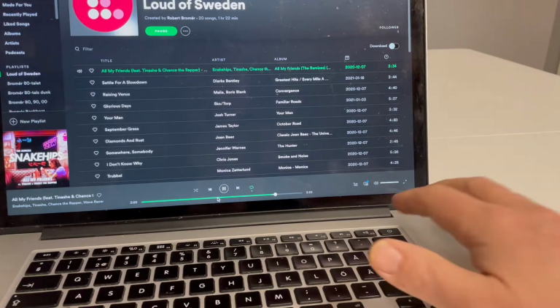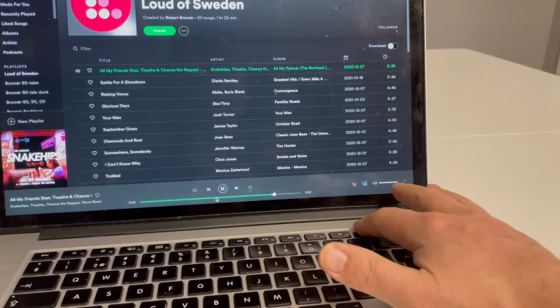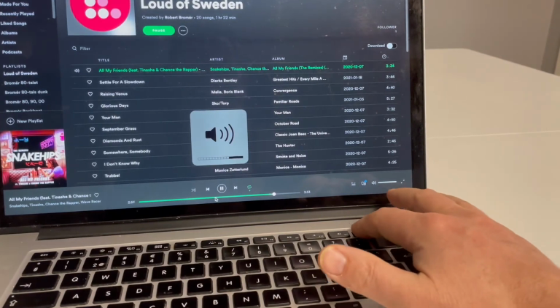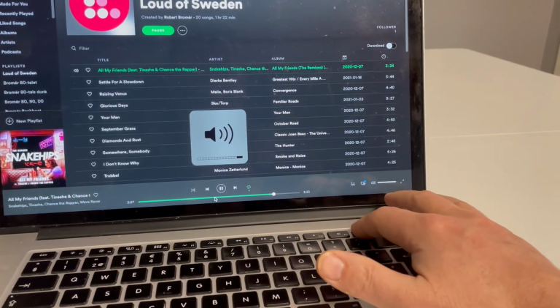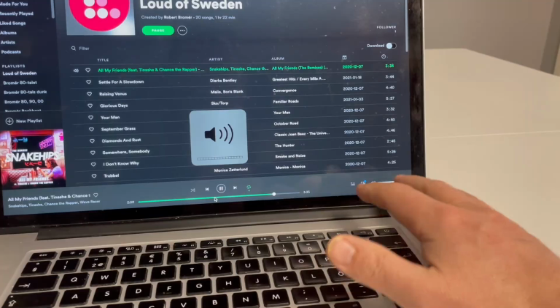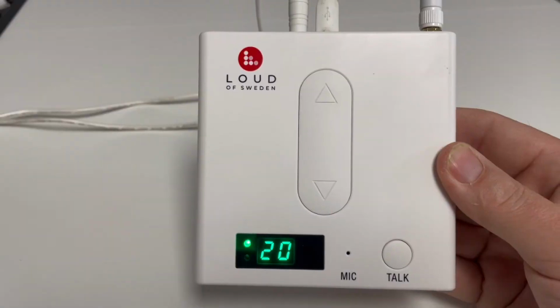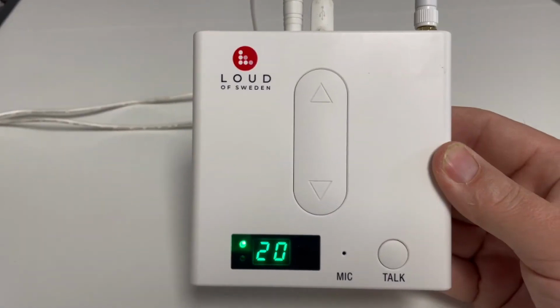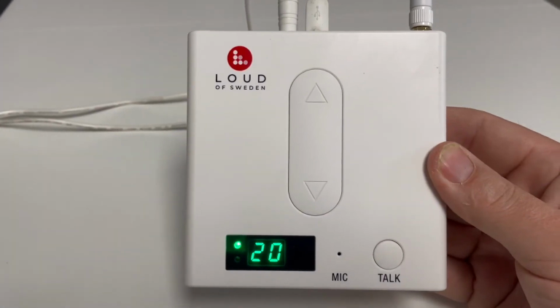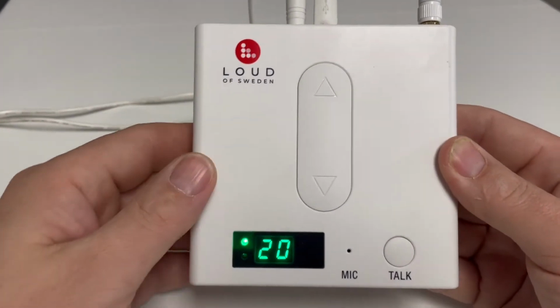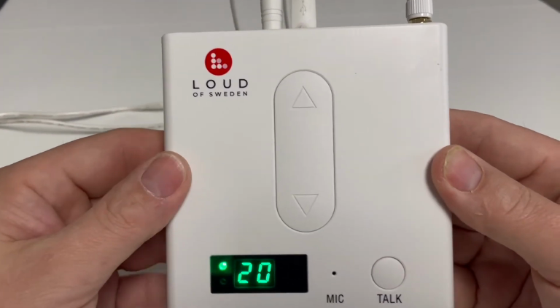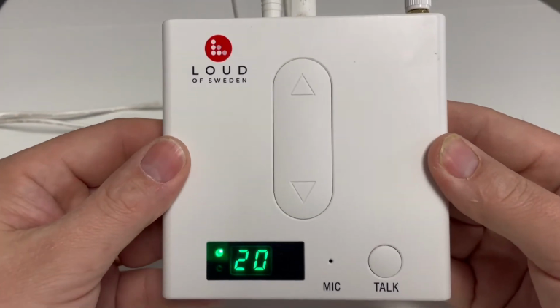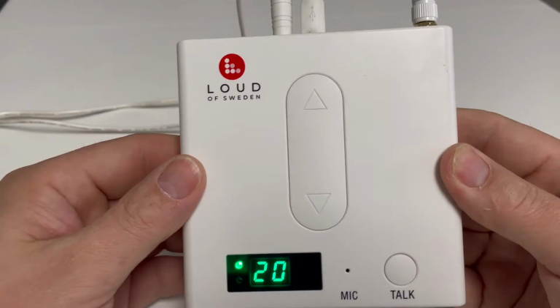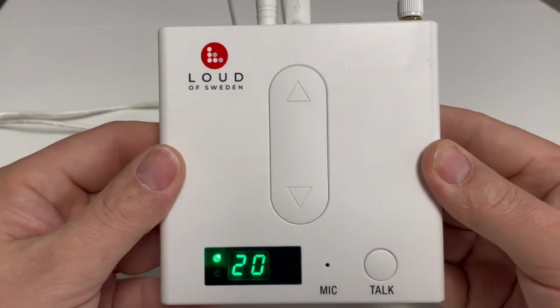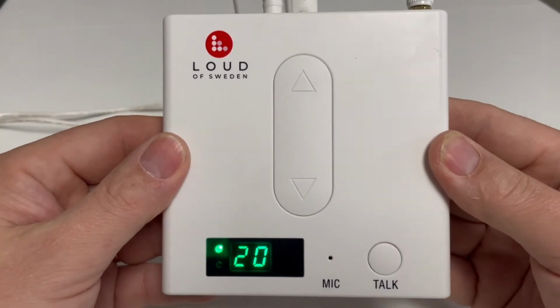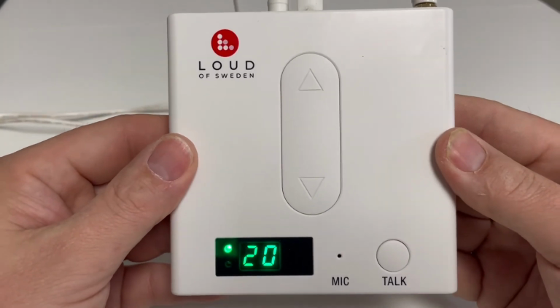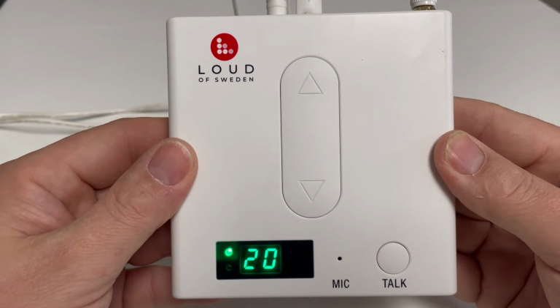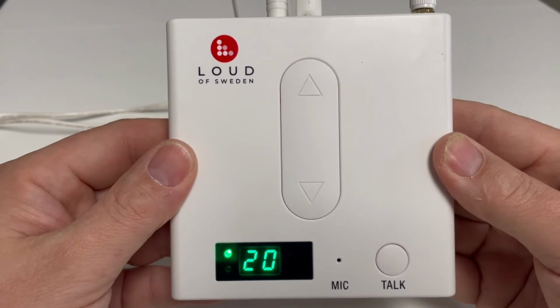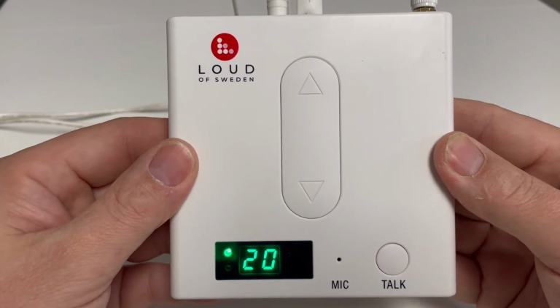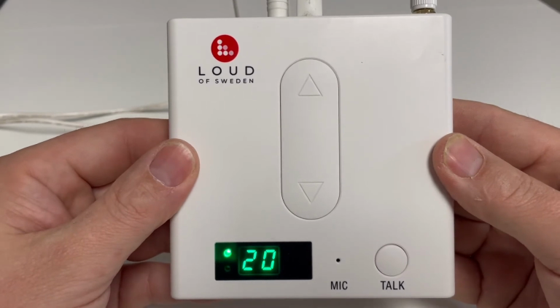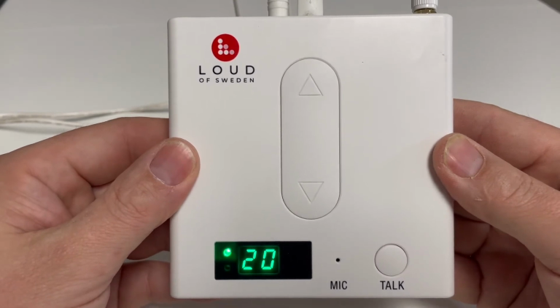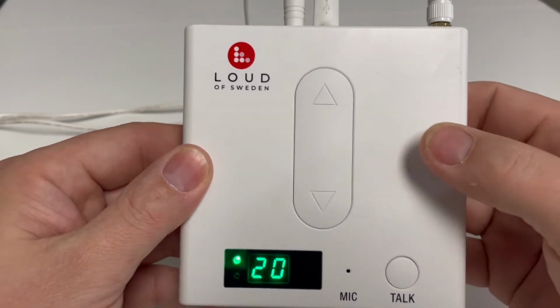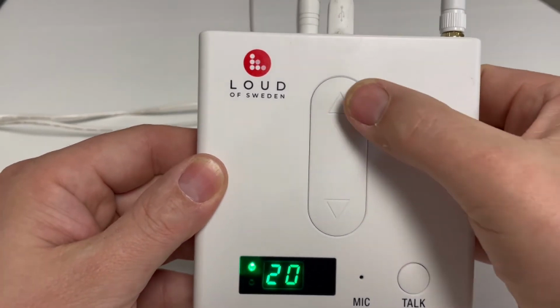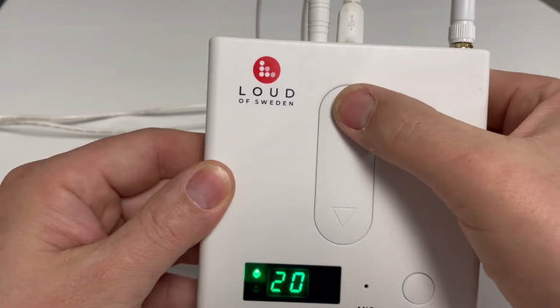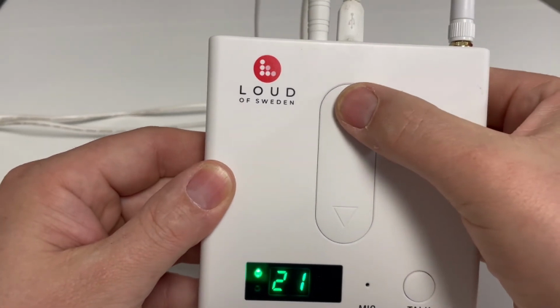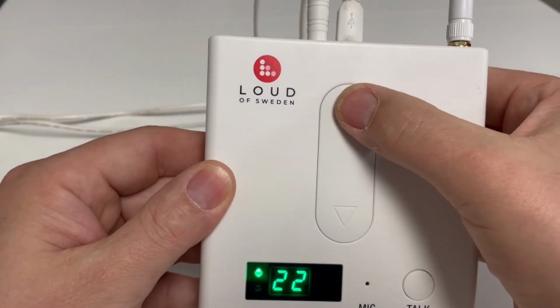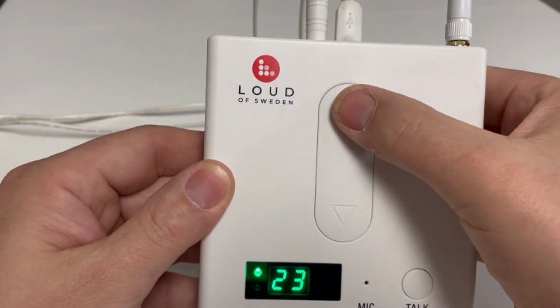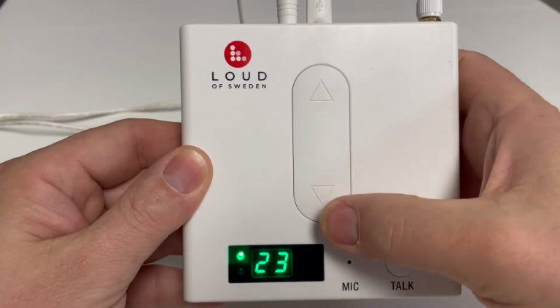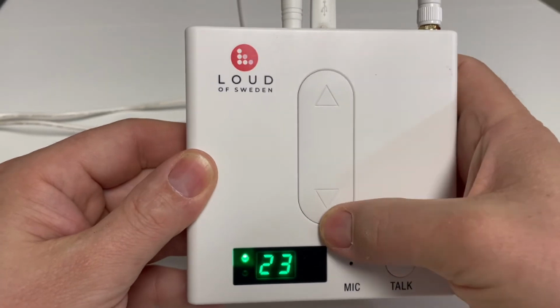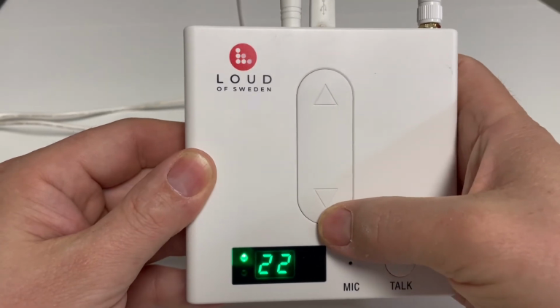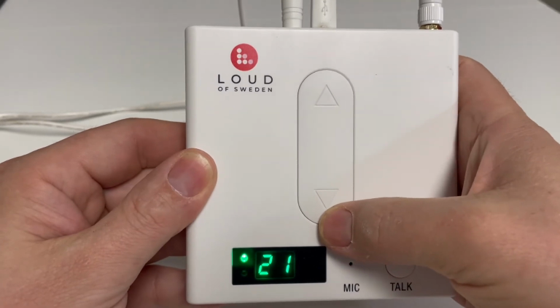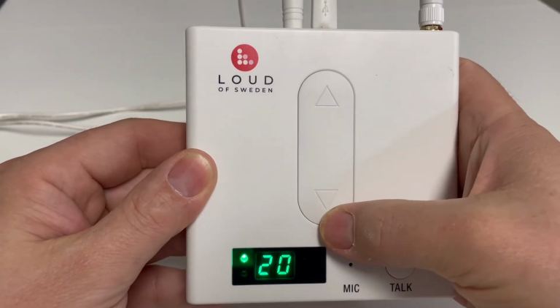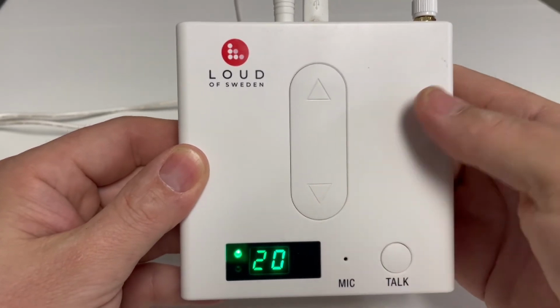Make sure that your source is on full volume. On the B1 unit you have a green display showing you the selected volume. You can increase the volume by pressing the arrow pointing up, or decrease the volume by pressing the arrow pointing down.